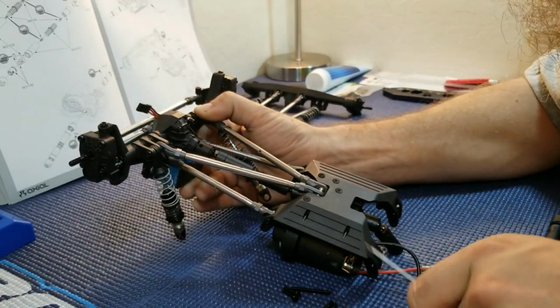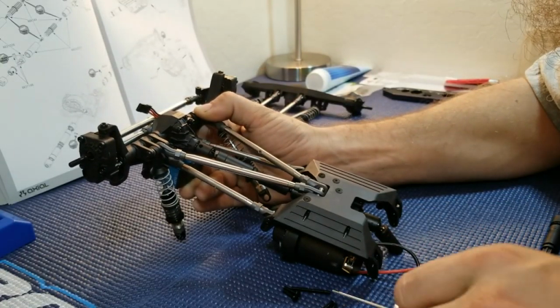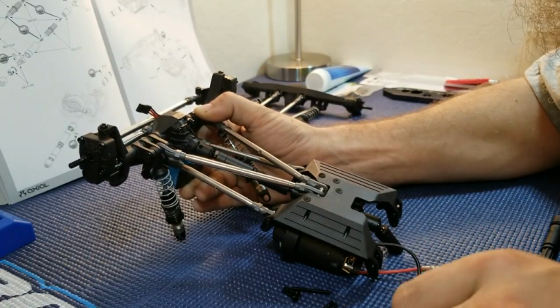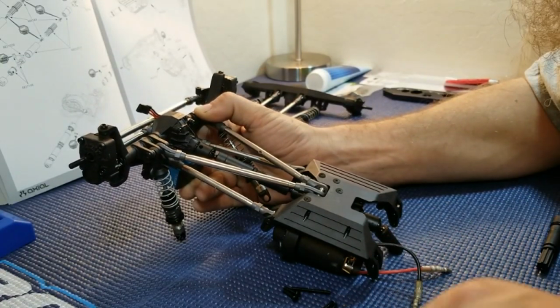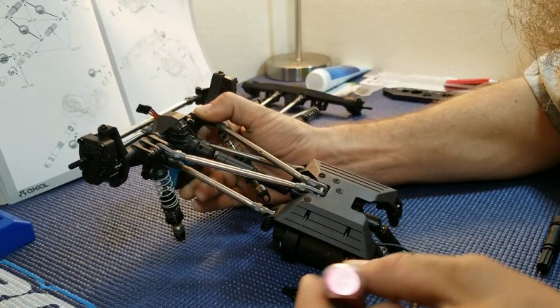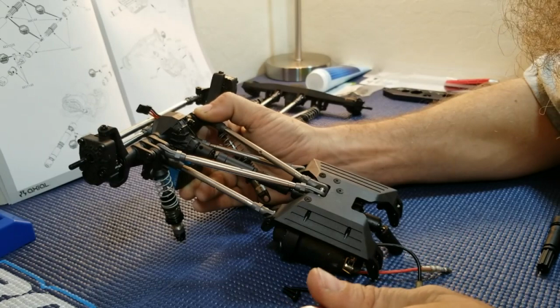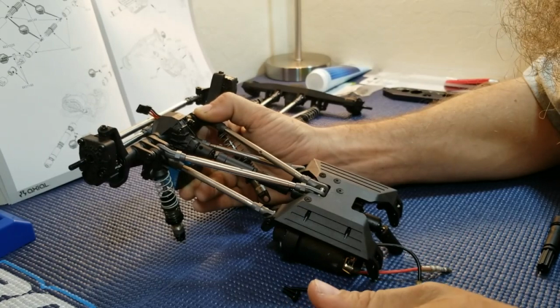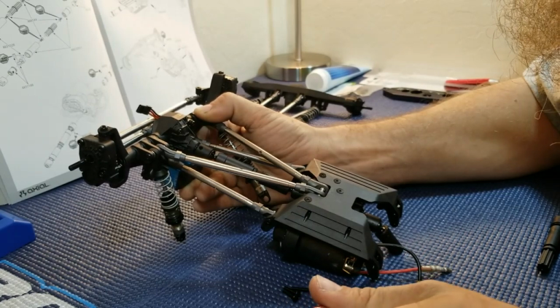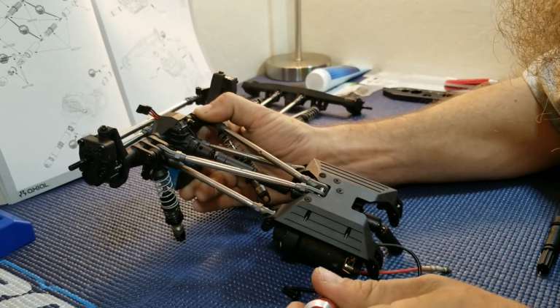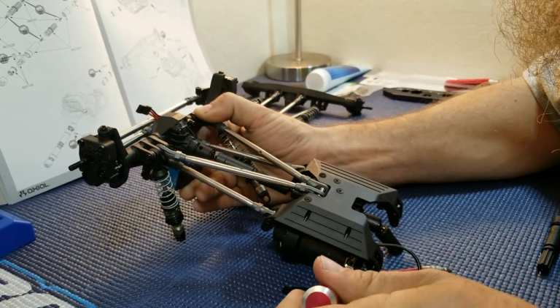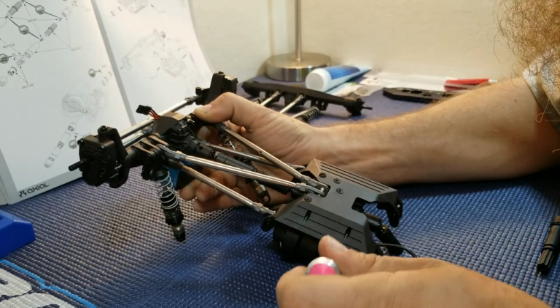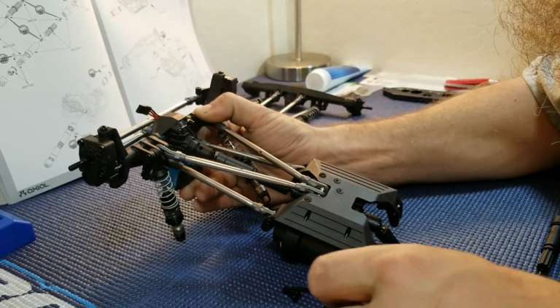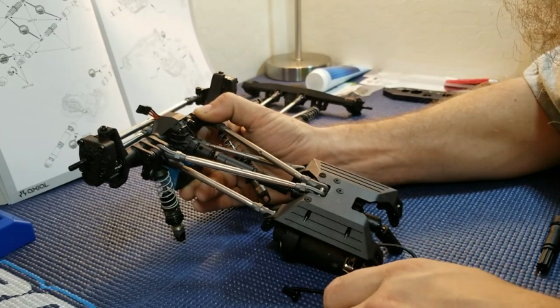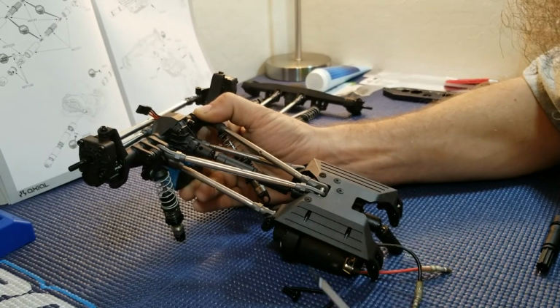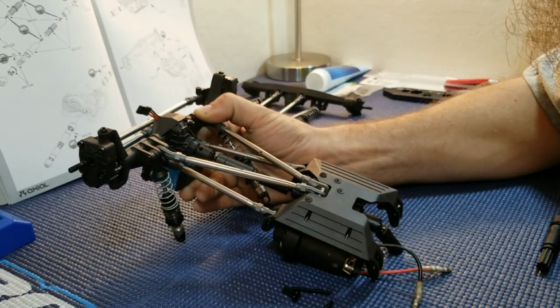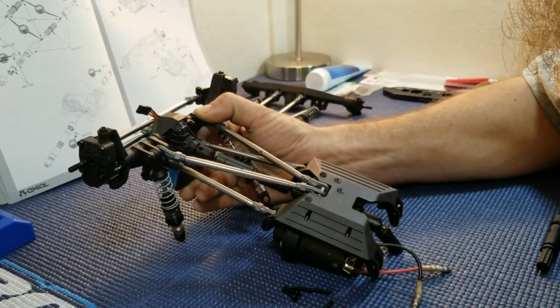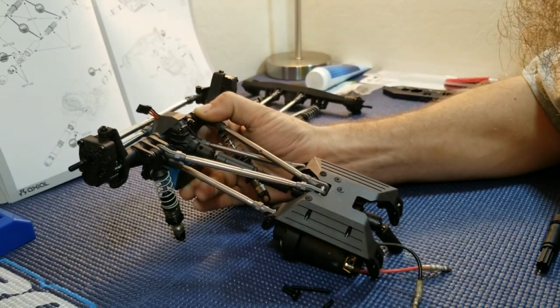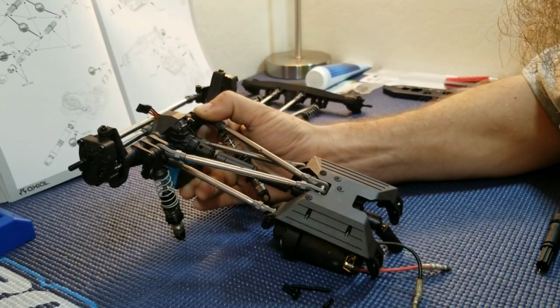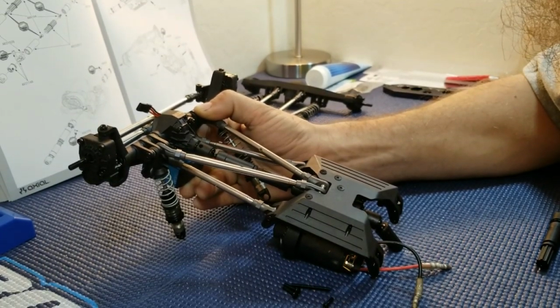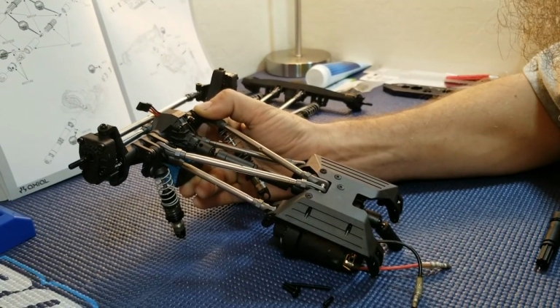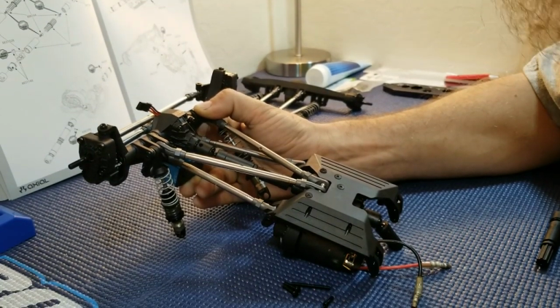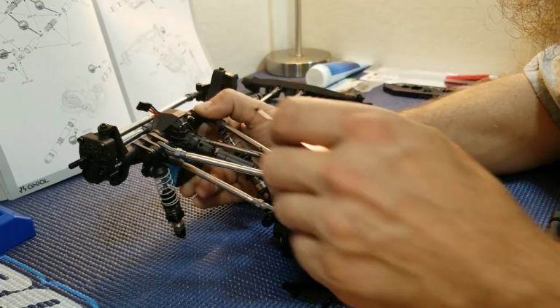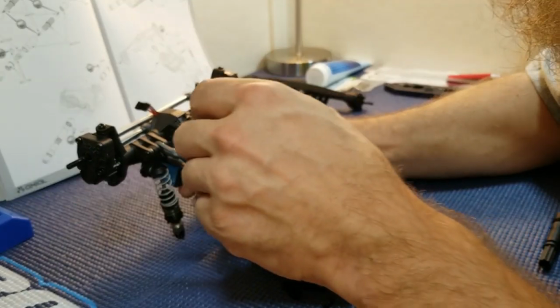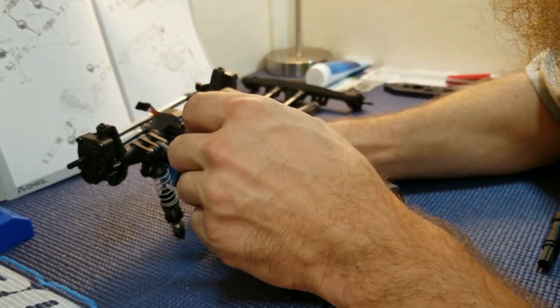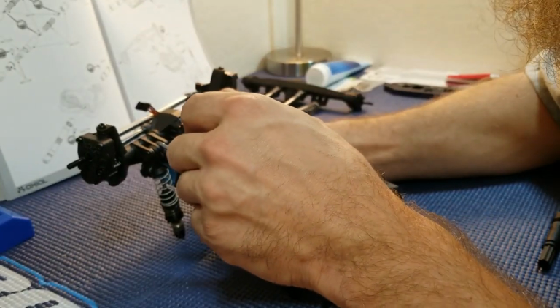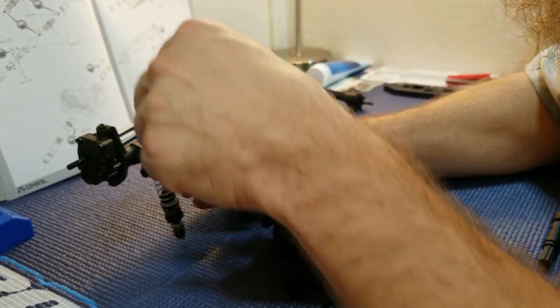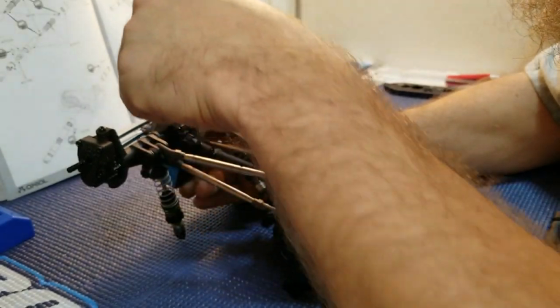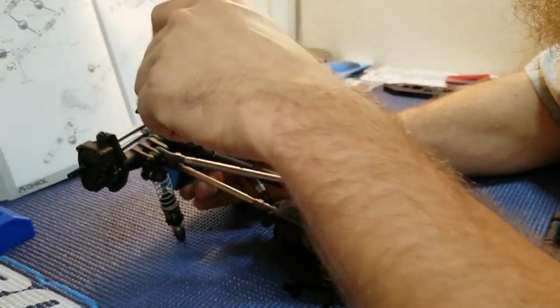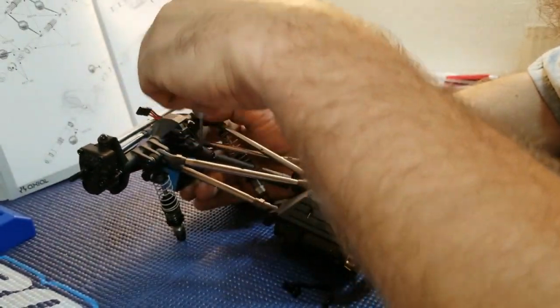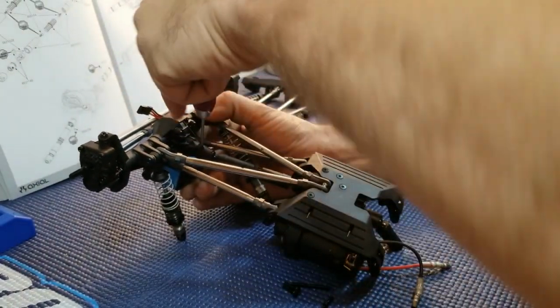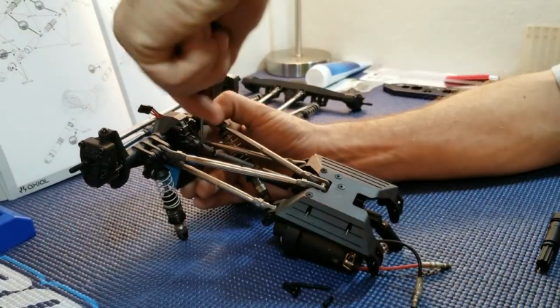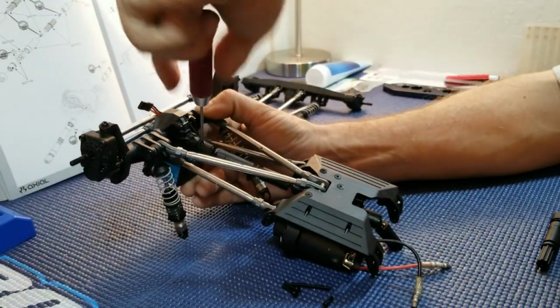Now we're going to take our set screw, put a dab of loctite on it, and tighten it in.